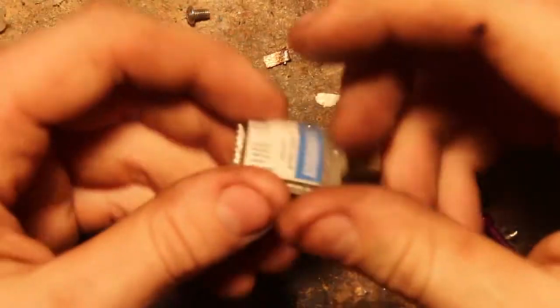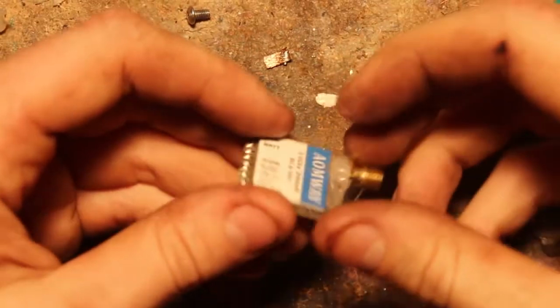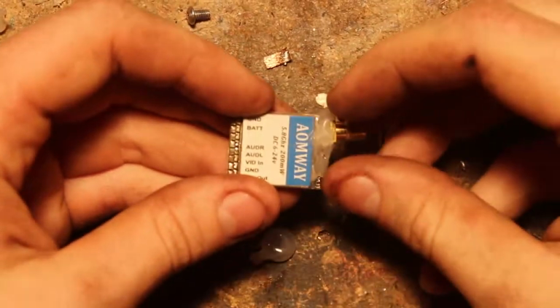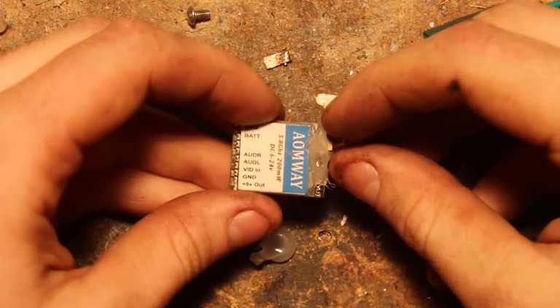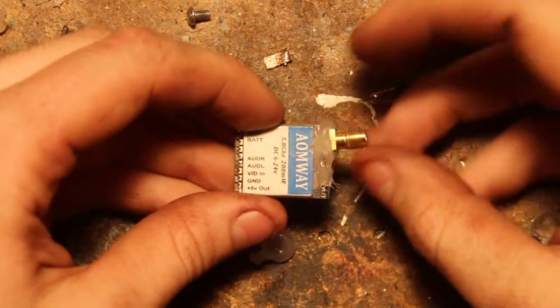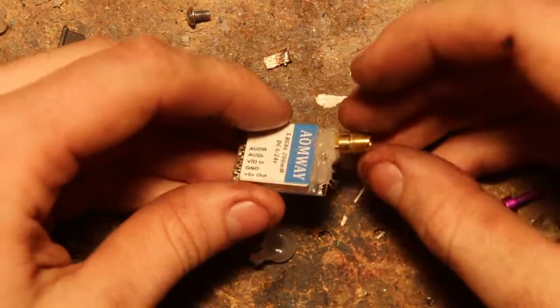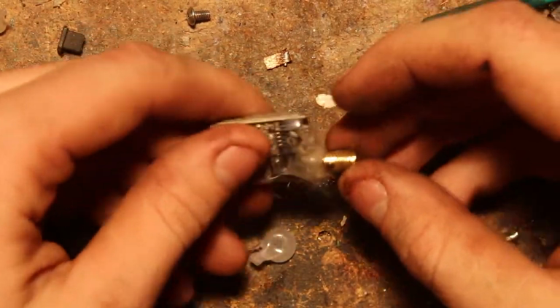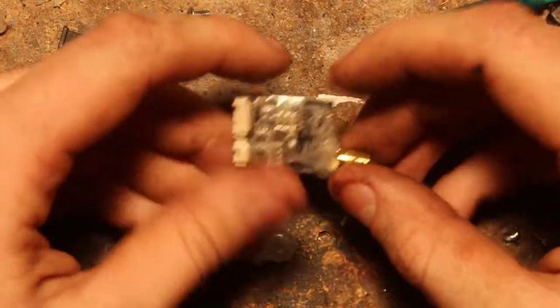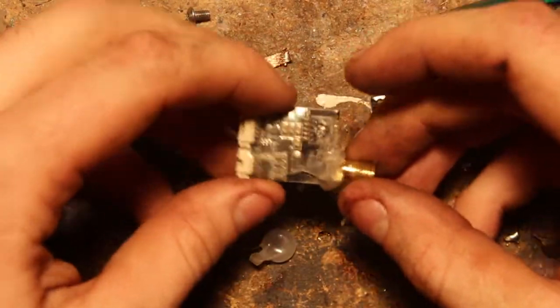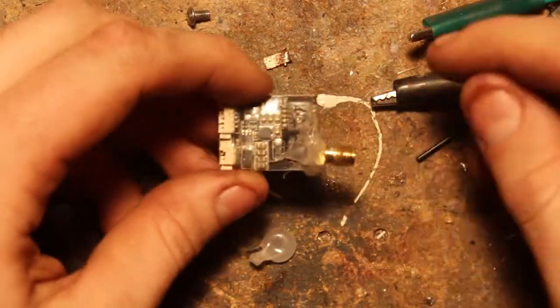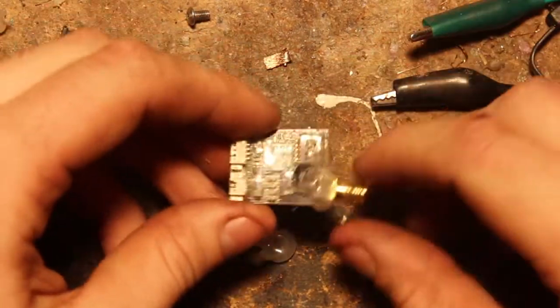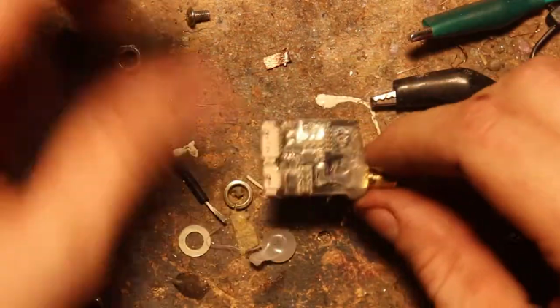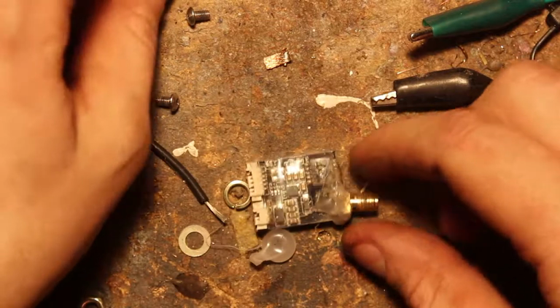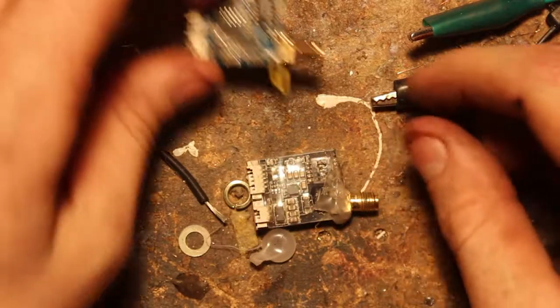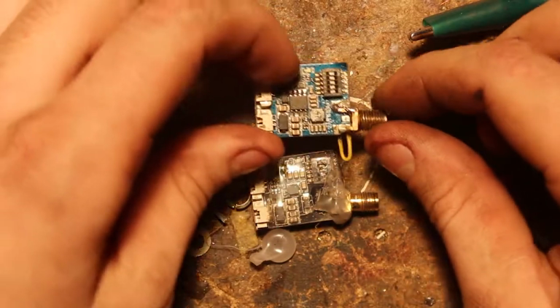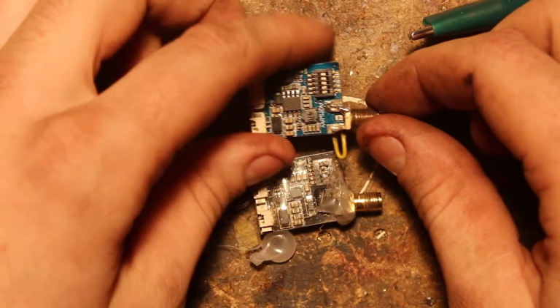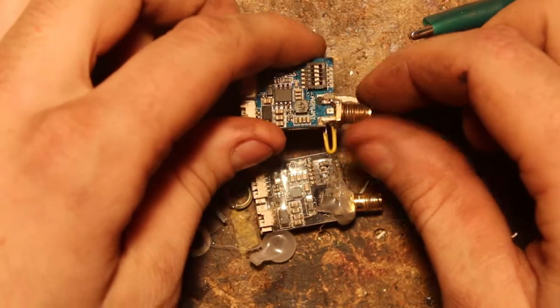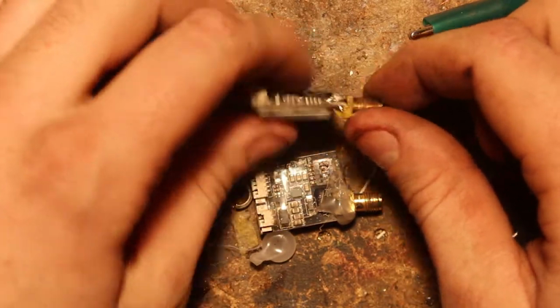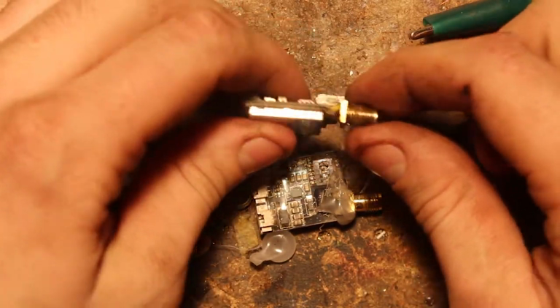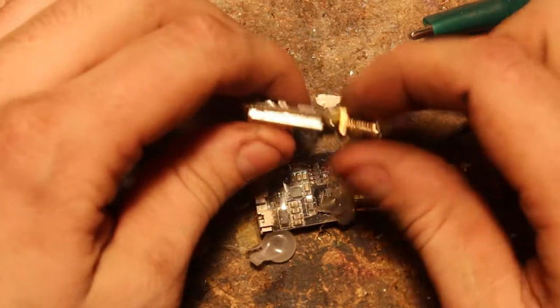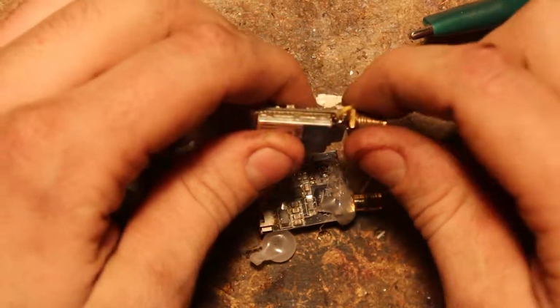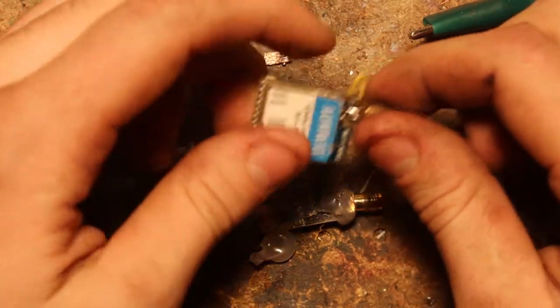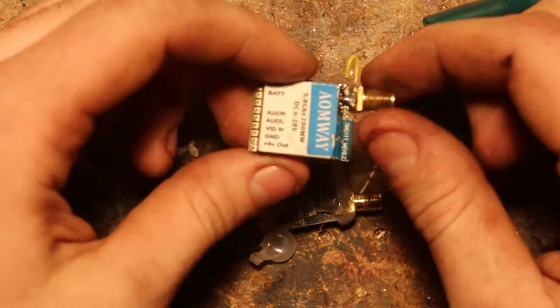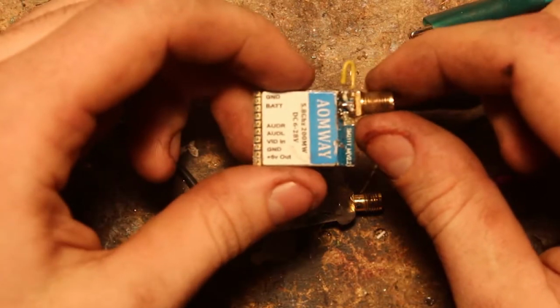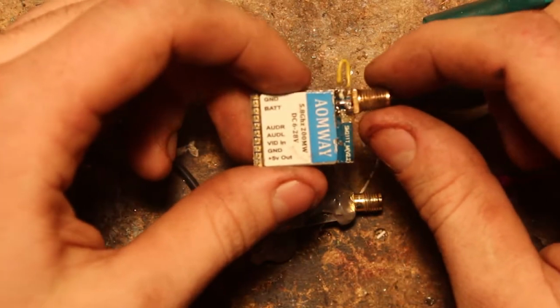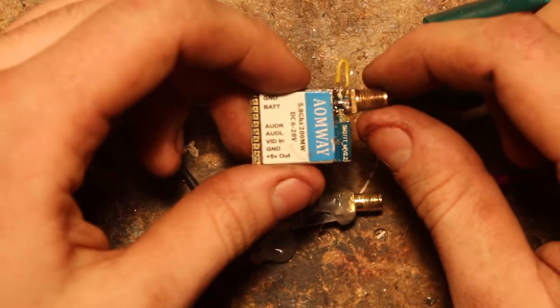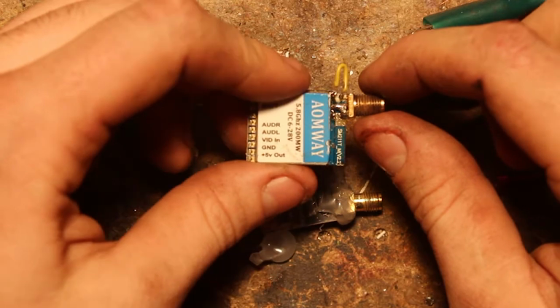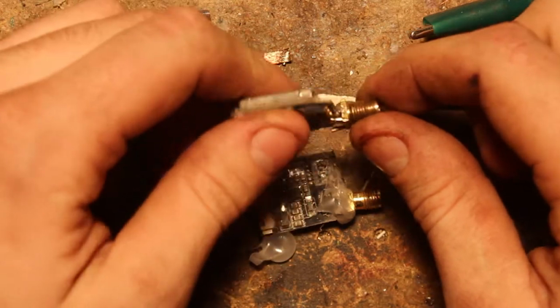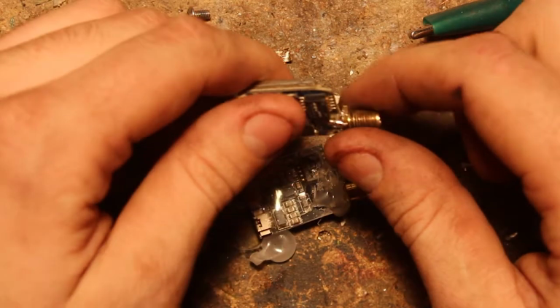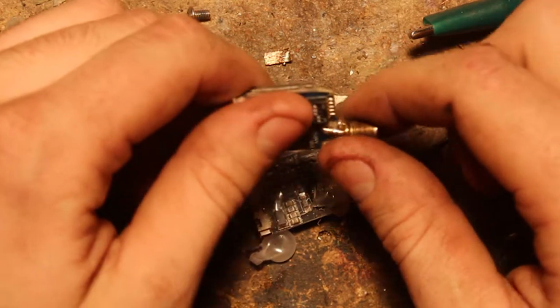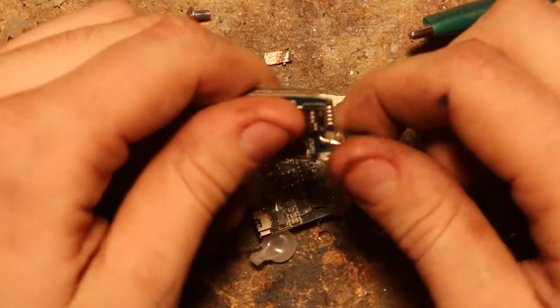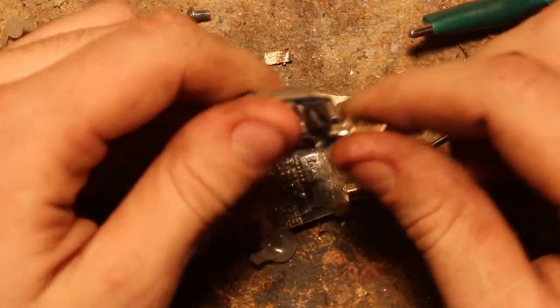This is a pretty common problem for me, and probably for a lot of other people — the SMA connector, this gold connector where your antenna screws on, on the video transmitter, gets broken off after a lot of crashes.